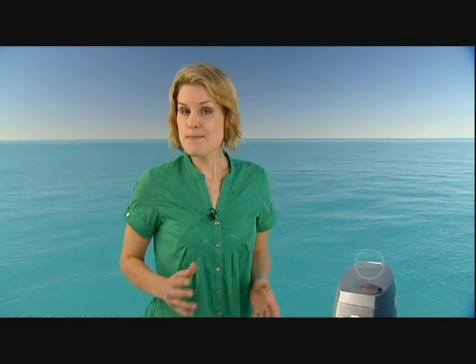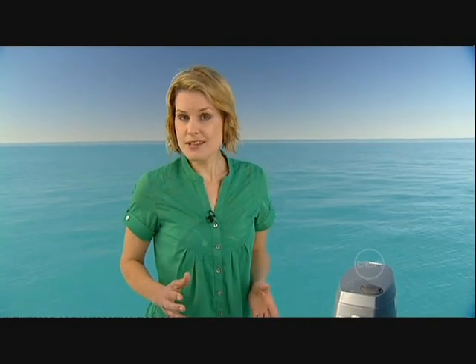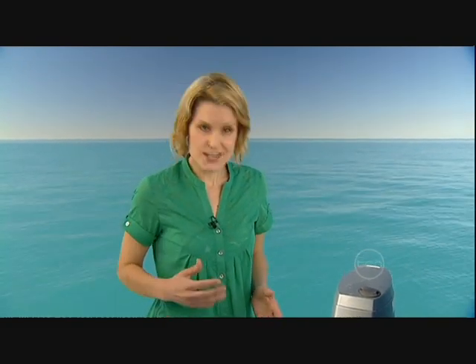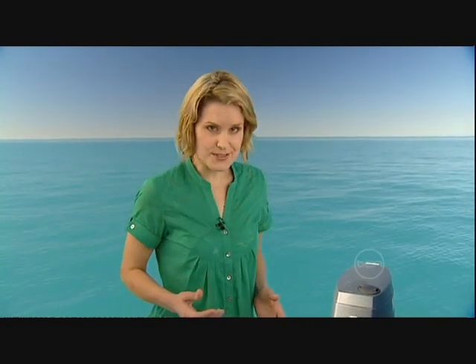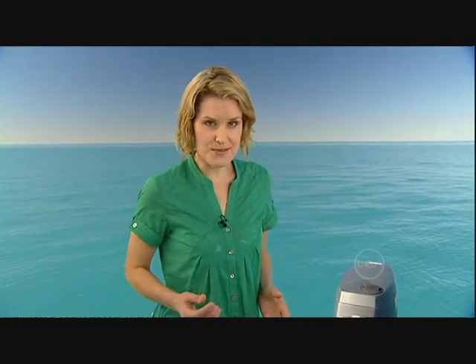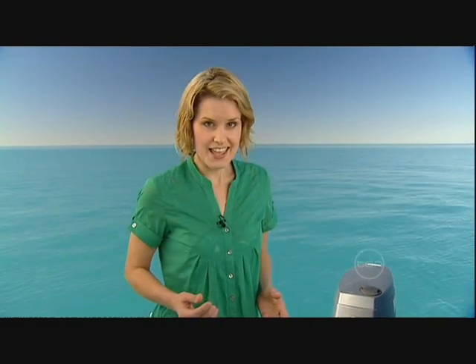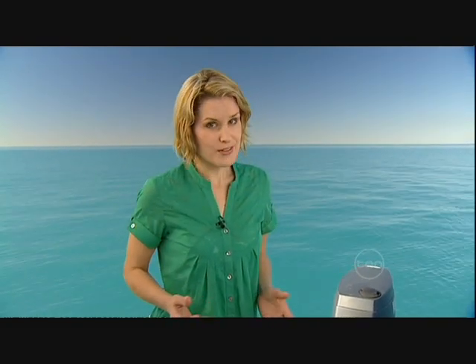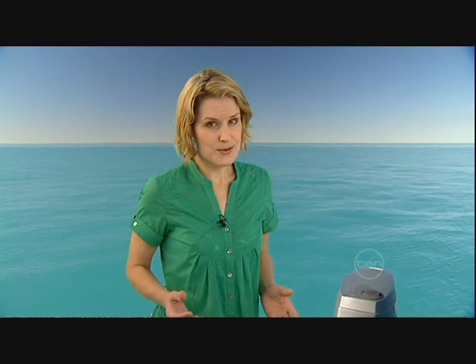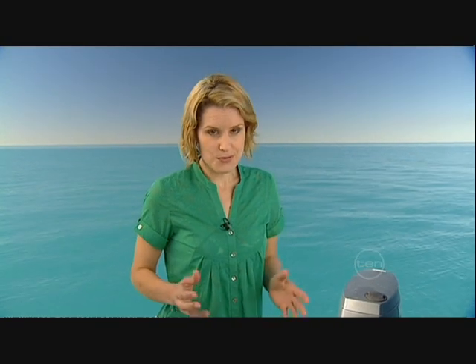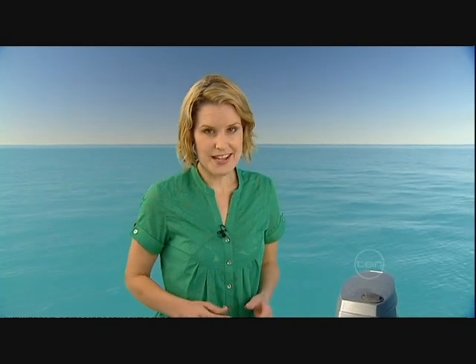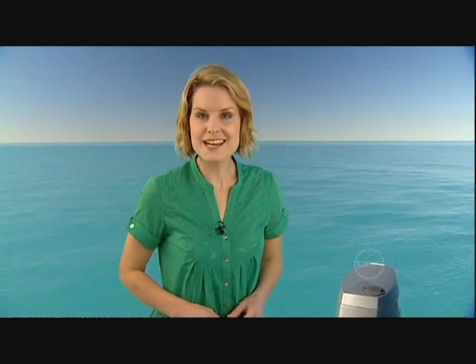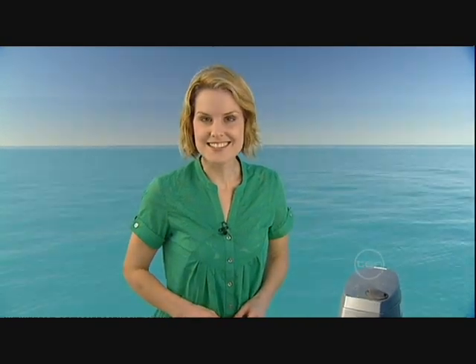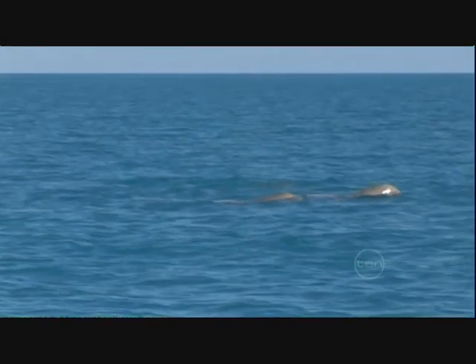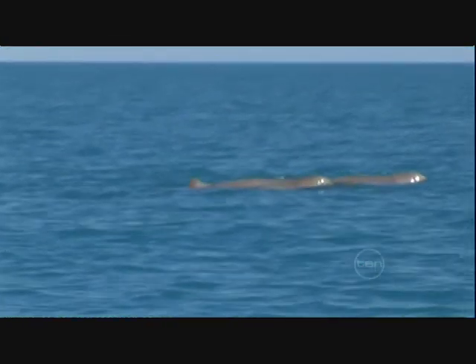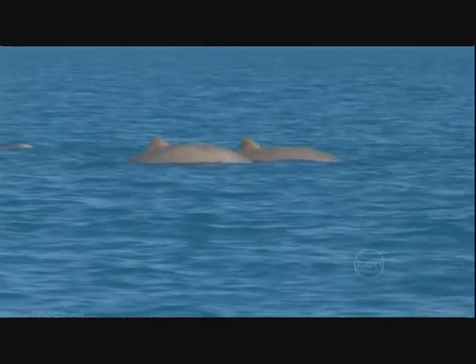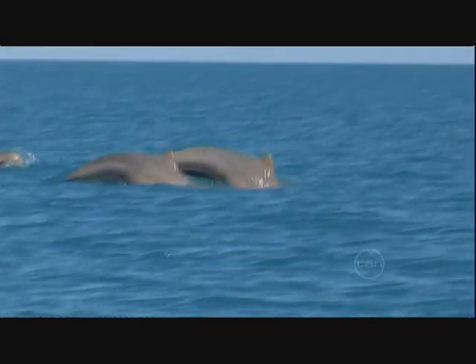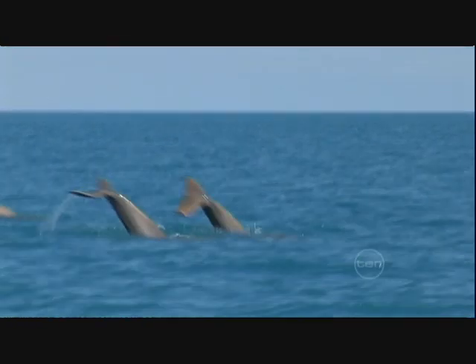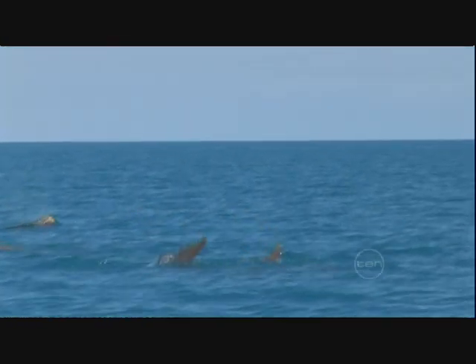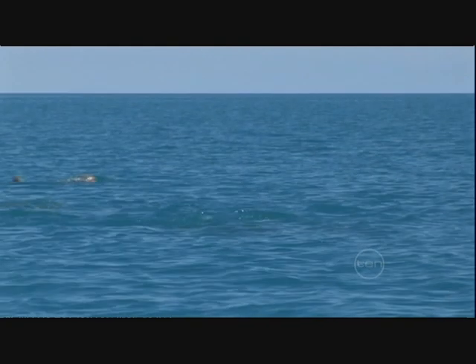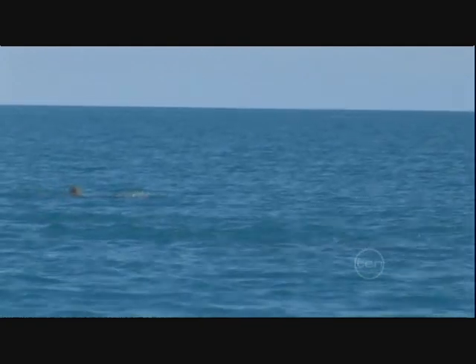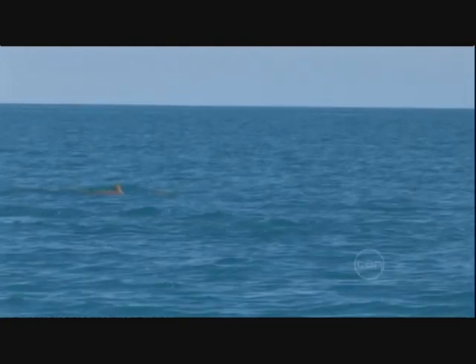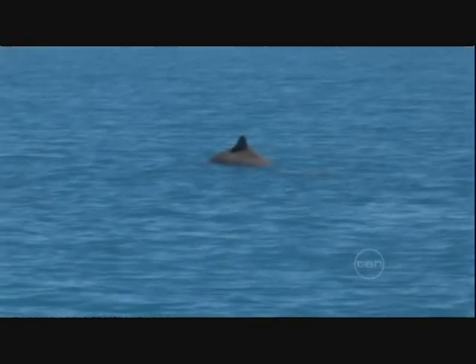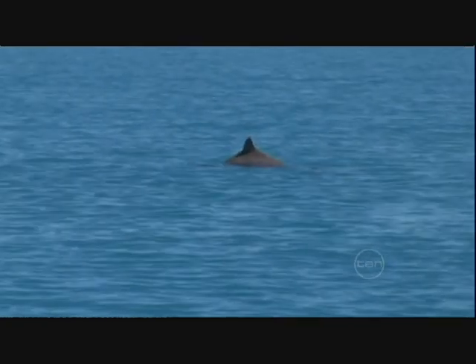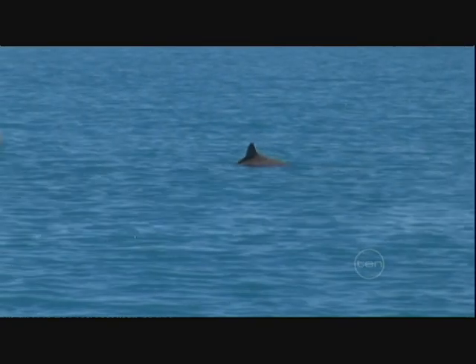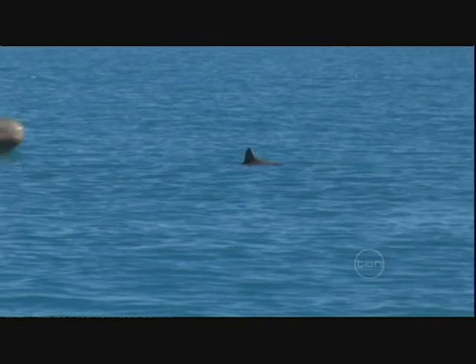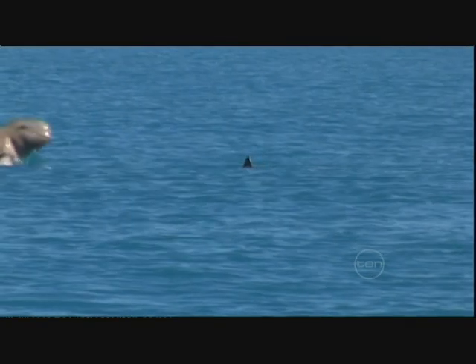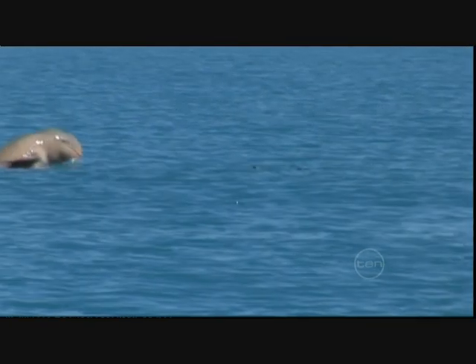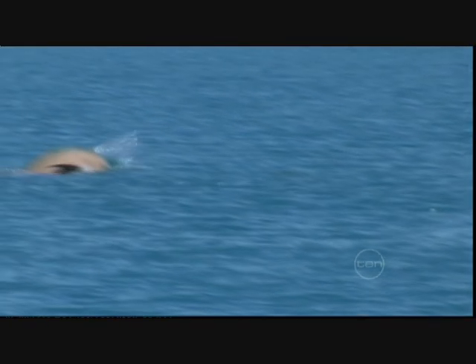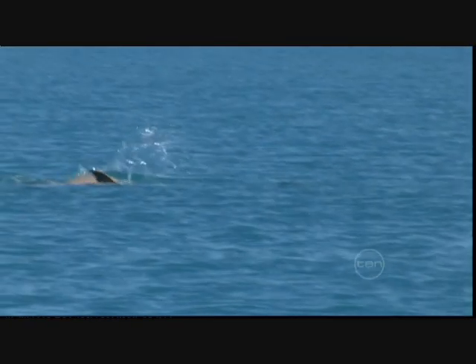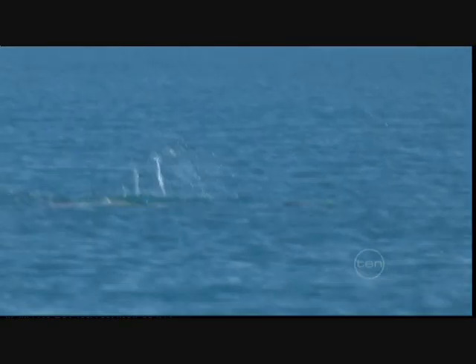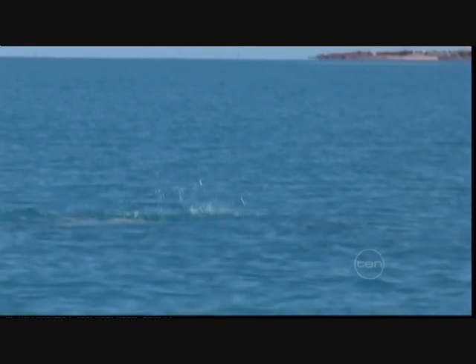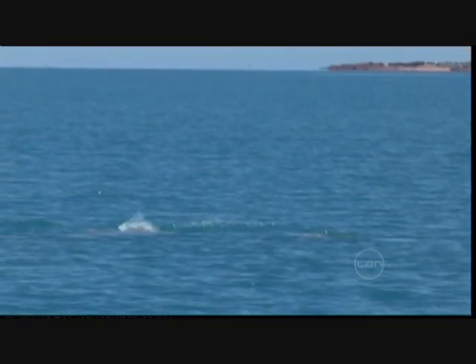But they are mammals and eventually have to come up for air, and when they do, we're ready and waiting. It's not only a test of patience, but costly. This expedition was made possible through WWF and corporate sponsor ING Direct.